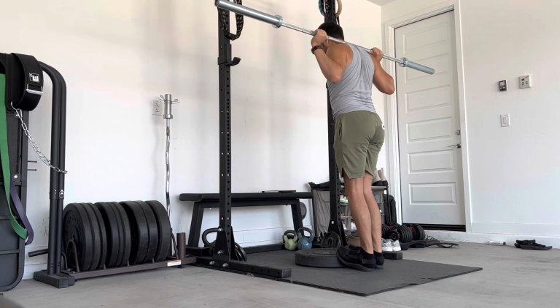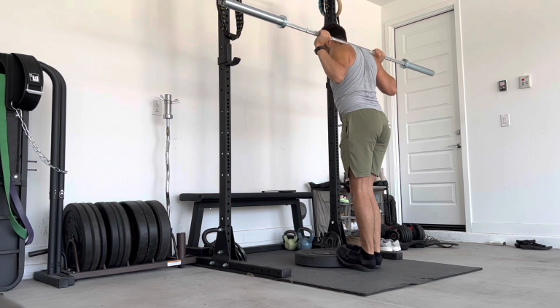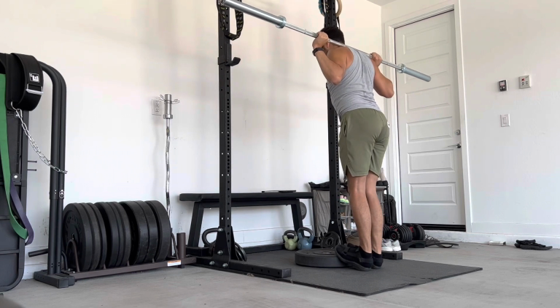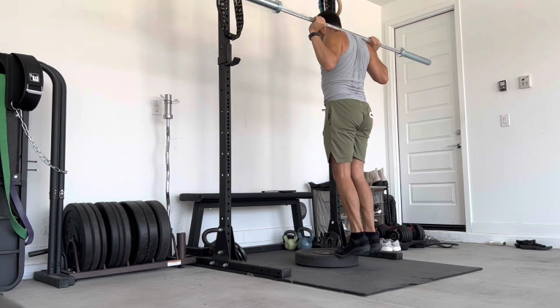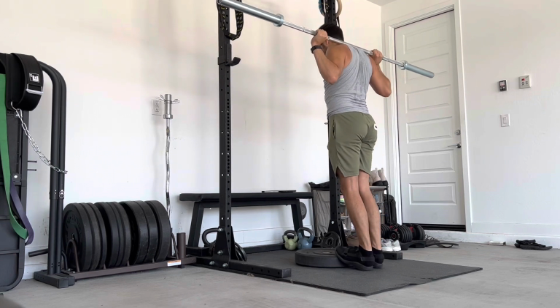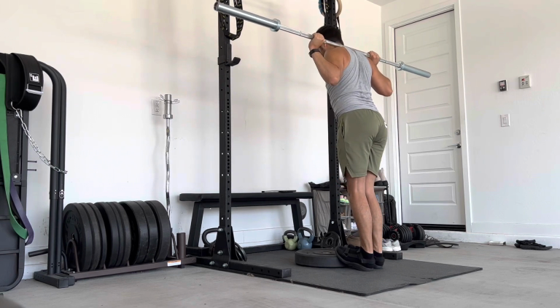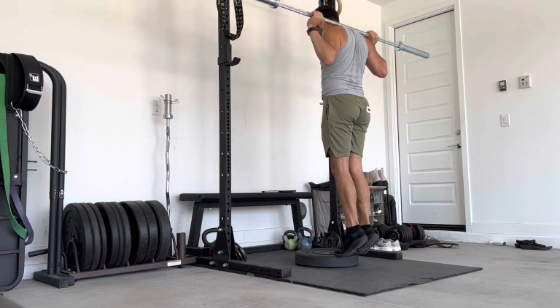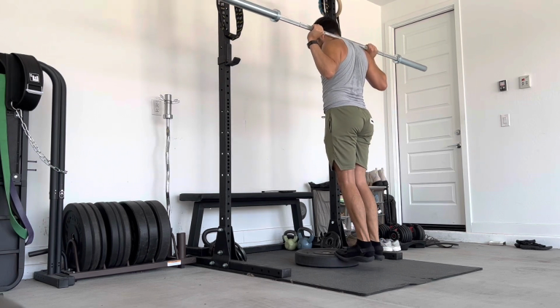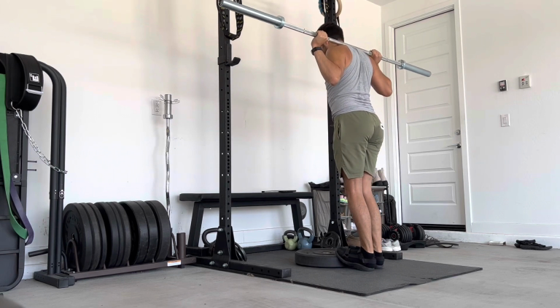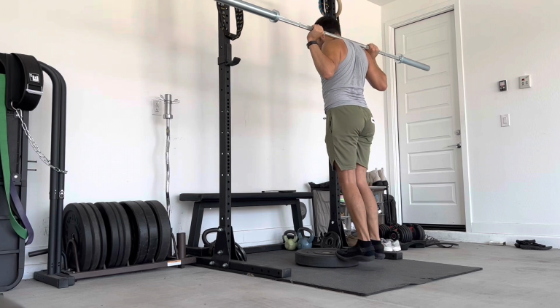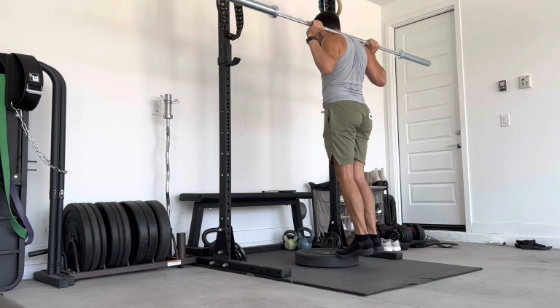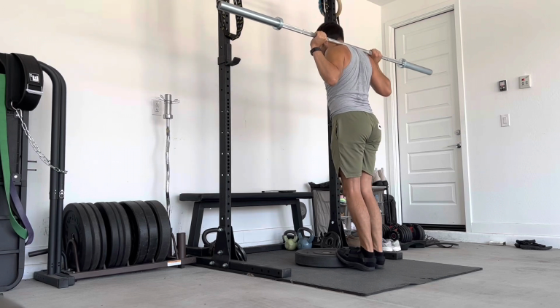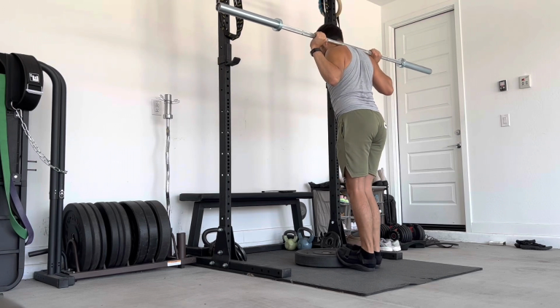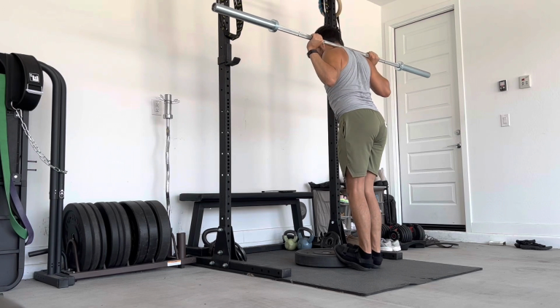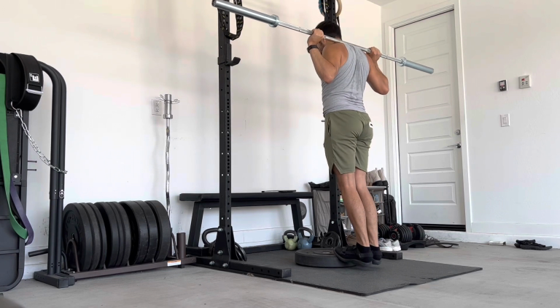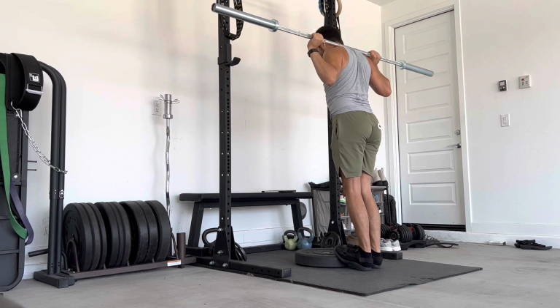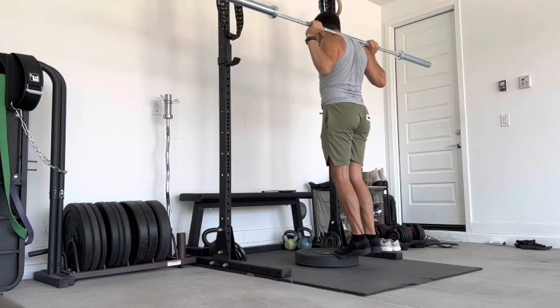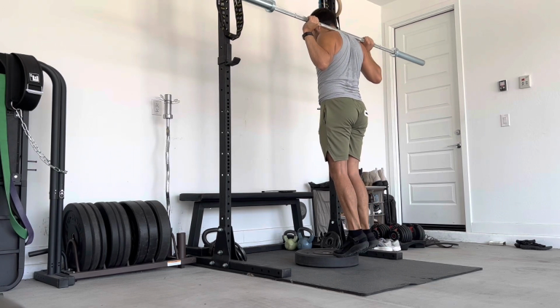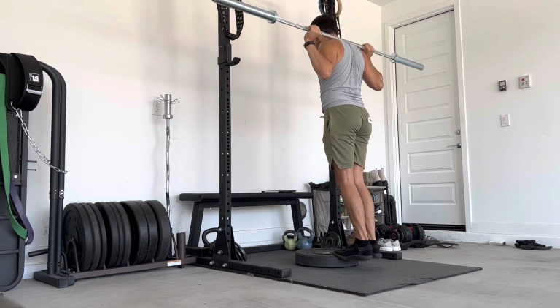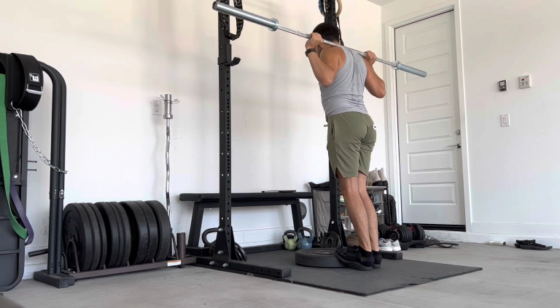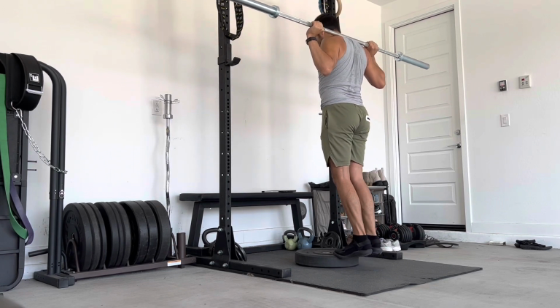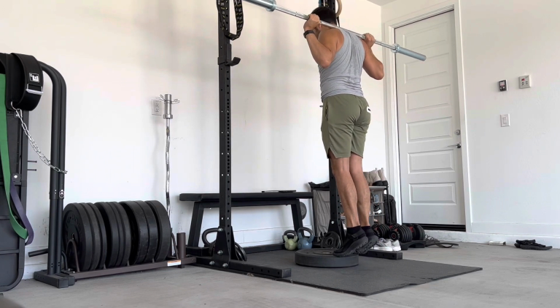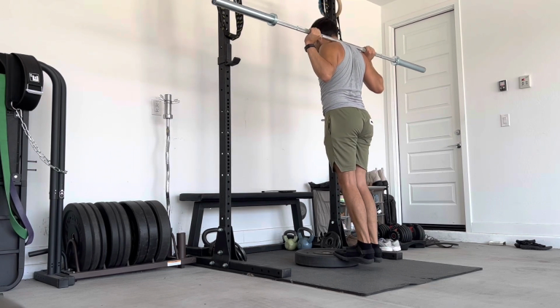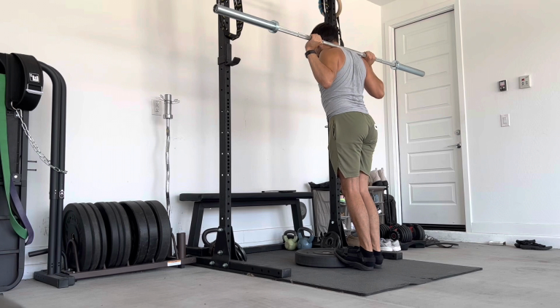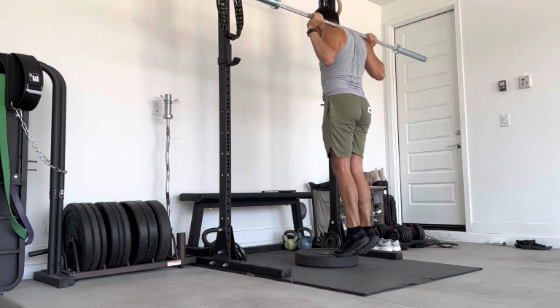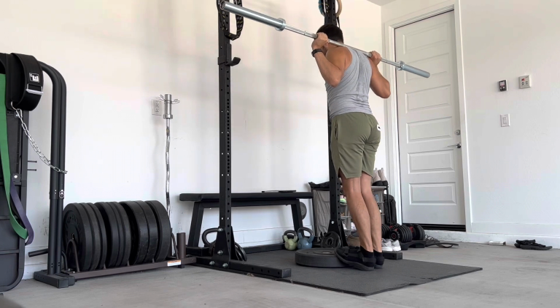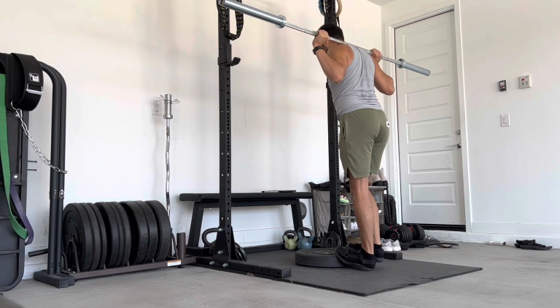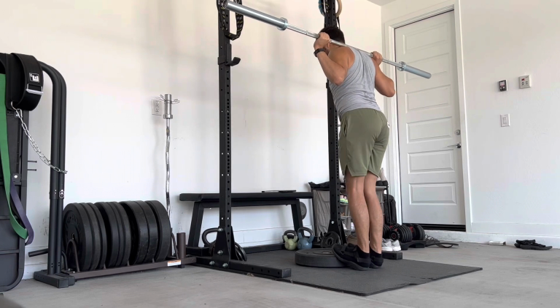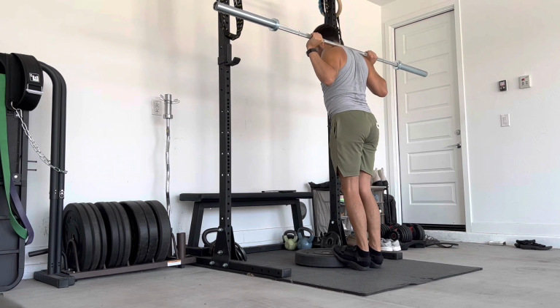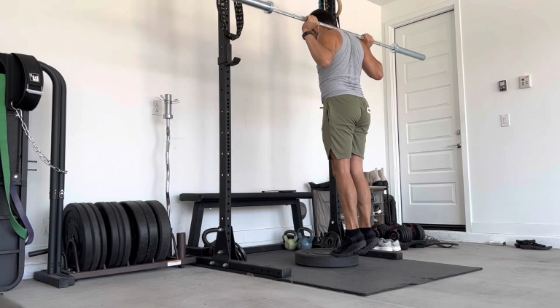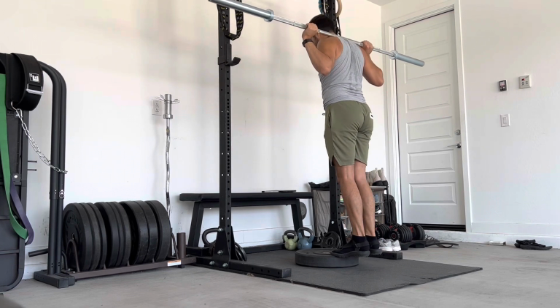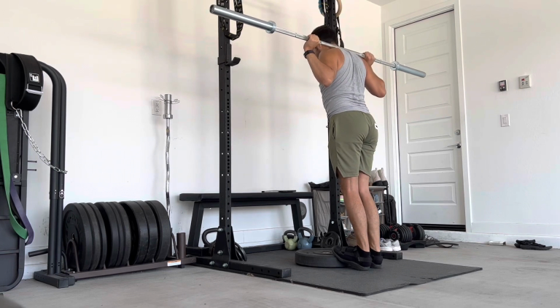Then just finished things off with some calf raises off of a 45 pound plate with the bar in the back for 15 reps.